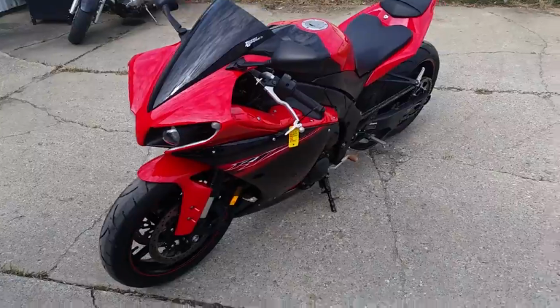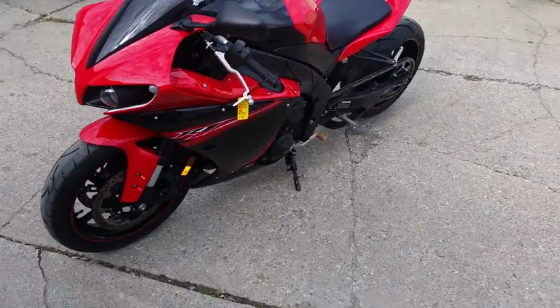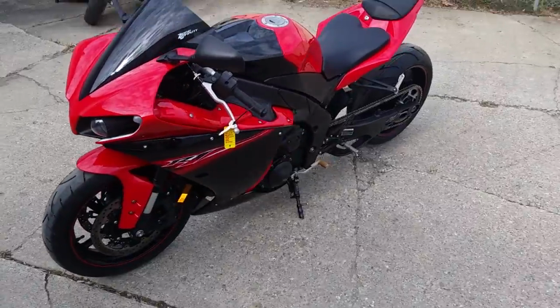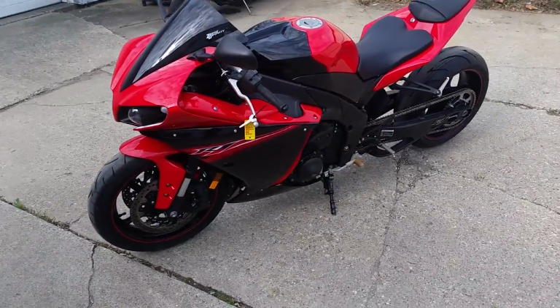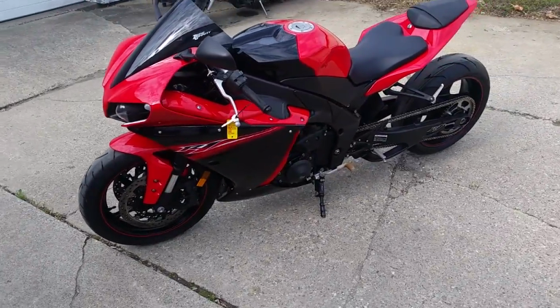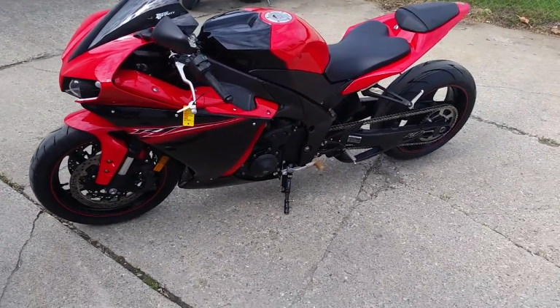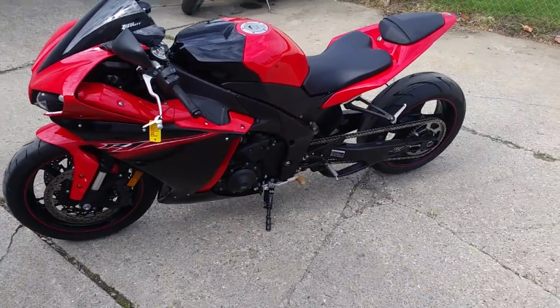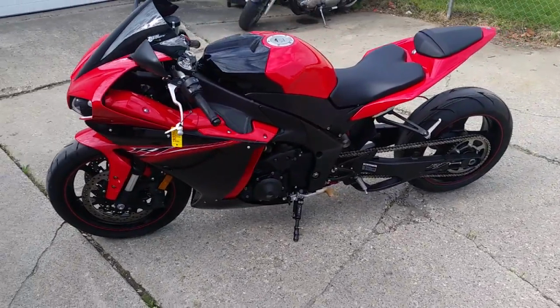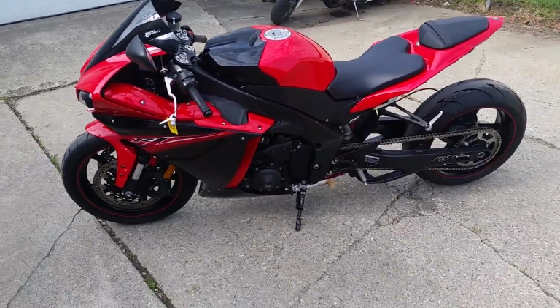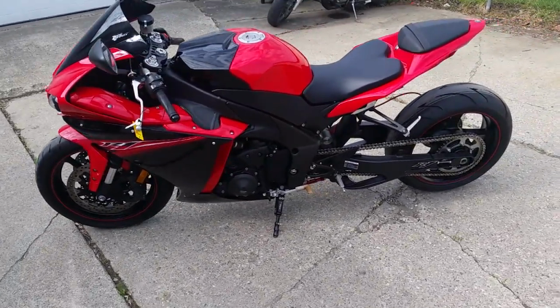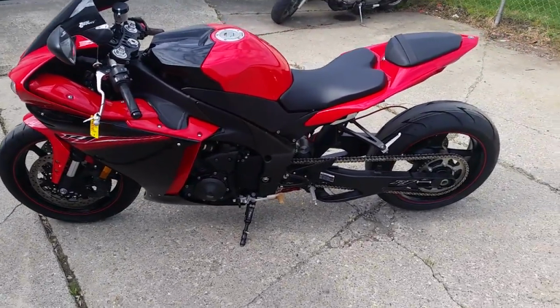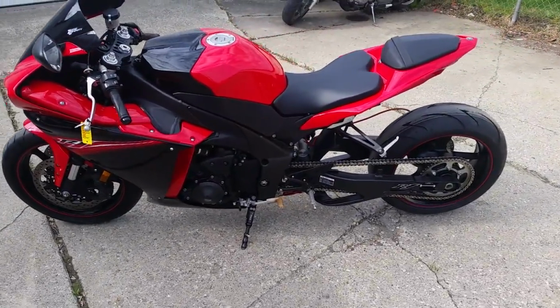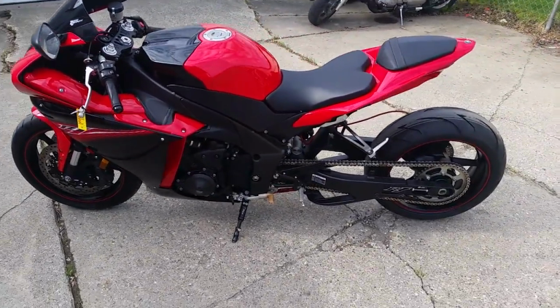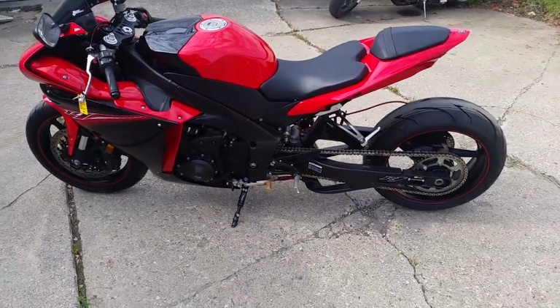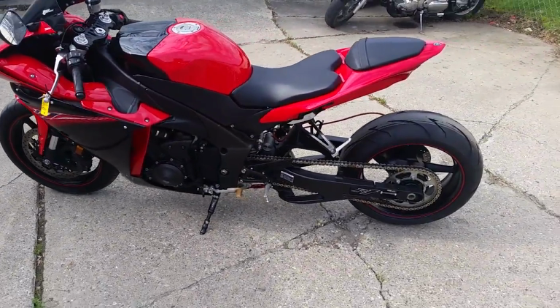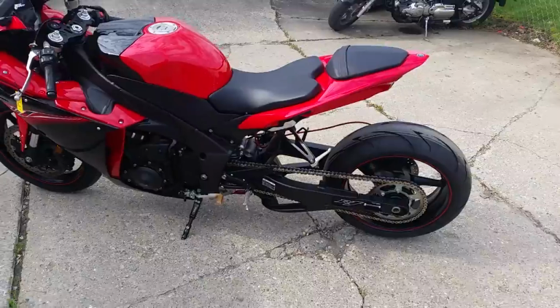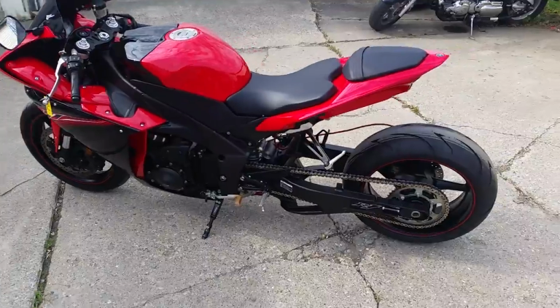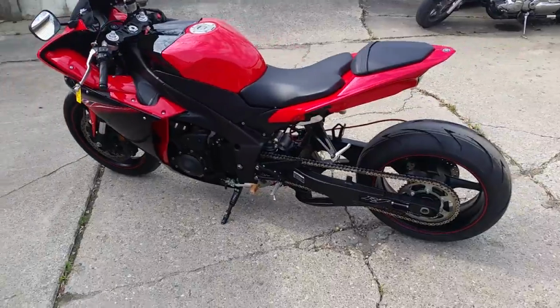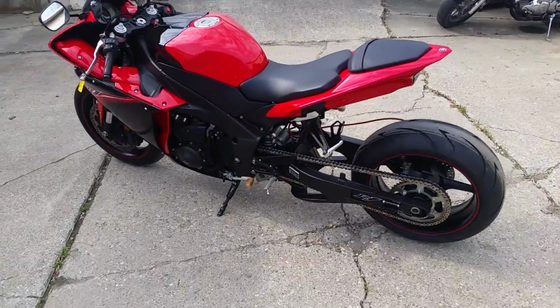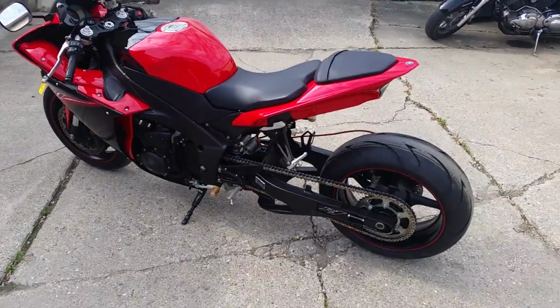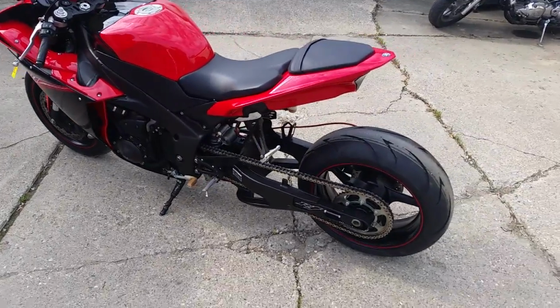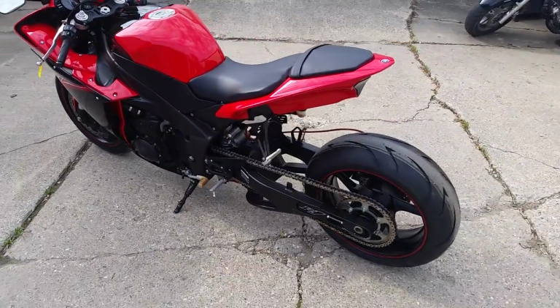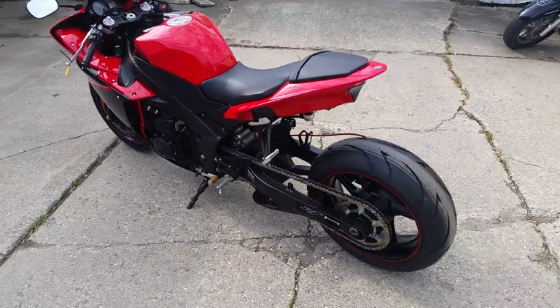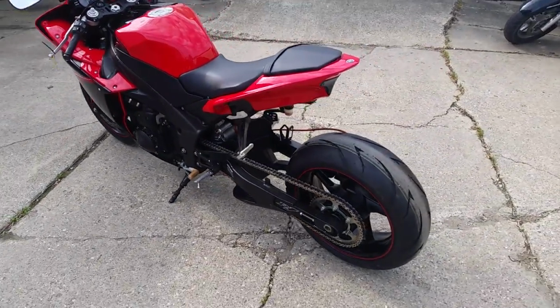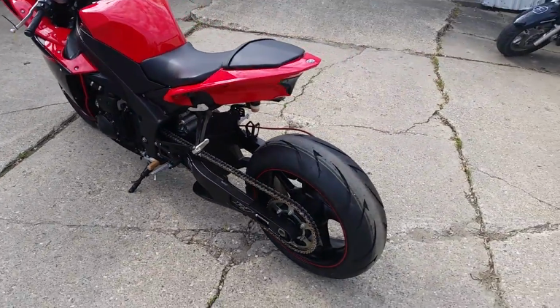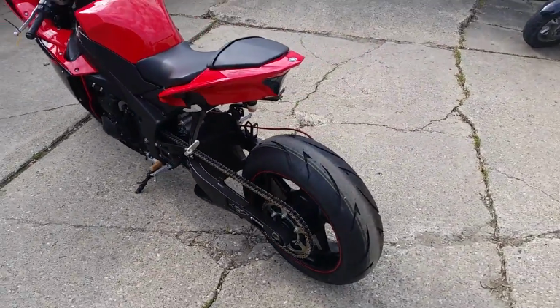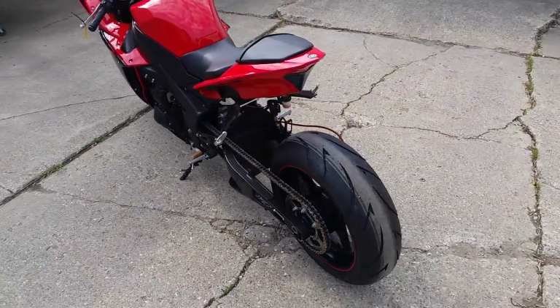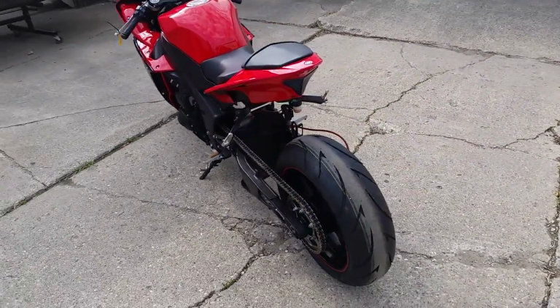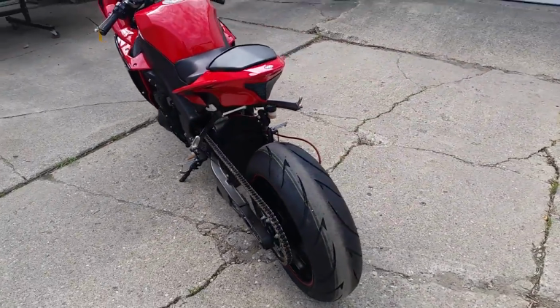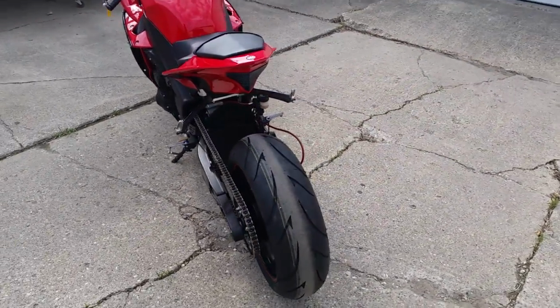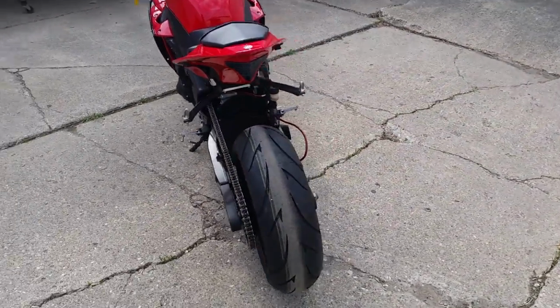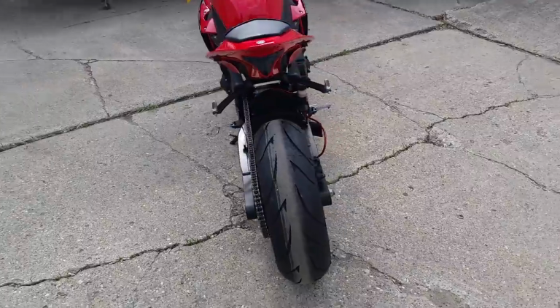Extended swing arm, fender eliminator kit, integrated LED rear turn signals, flush mount front turn signals, new tires and more. Voodoo exhaust makes this R1 sound as cool as it looks.